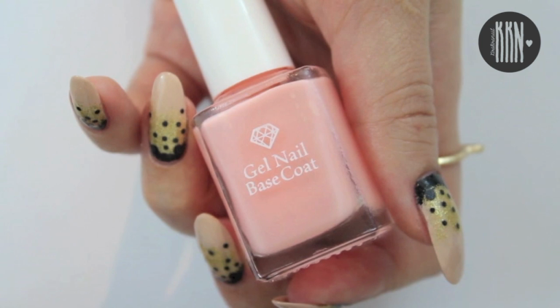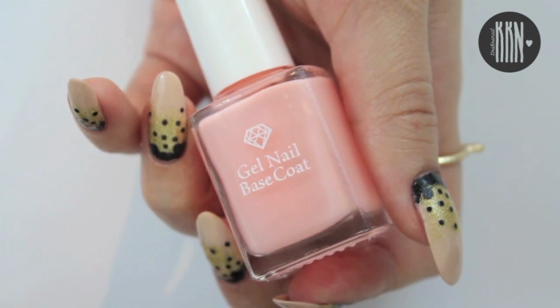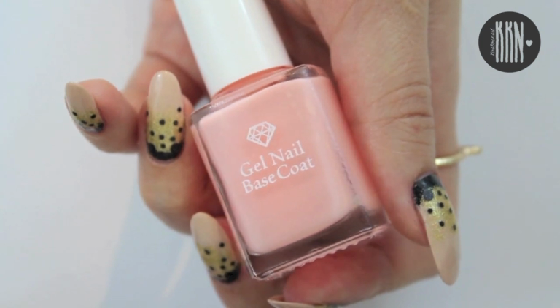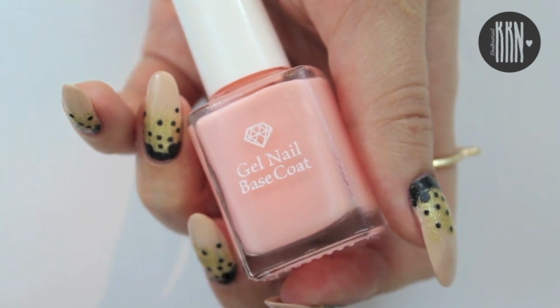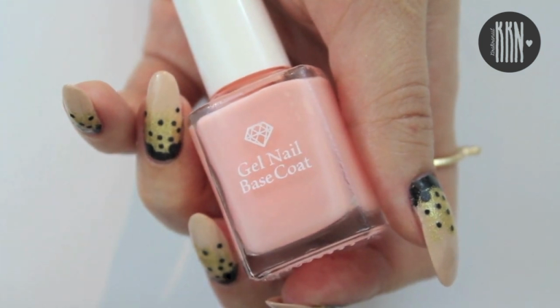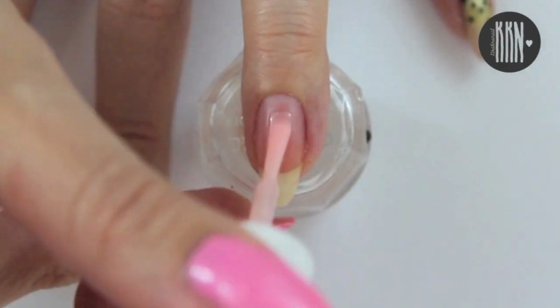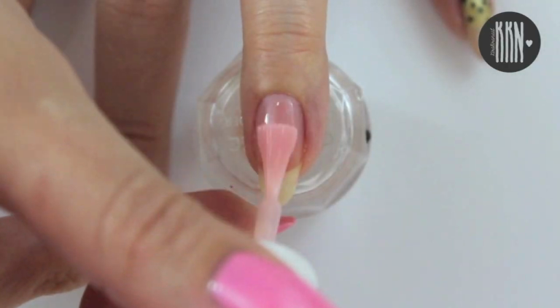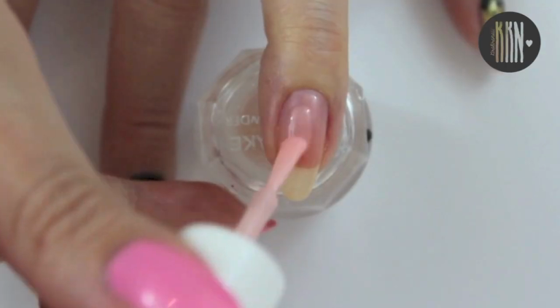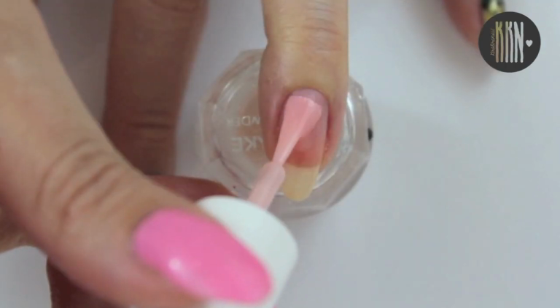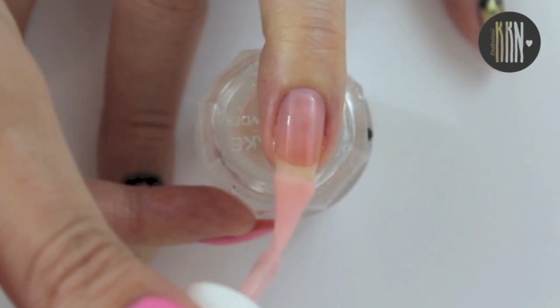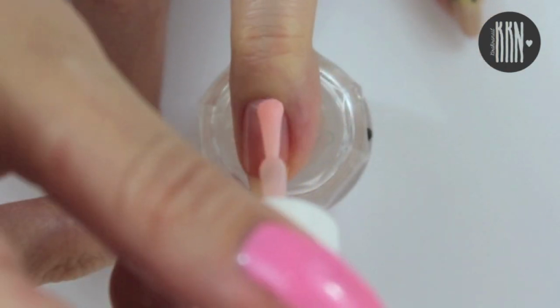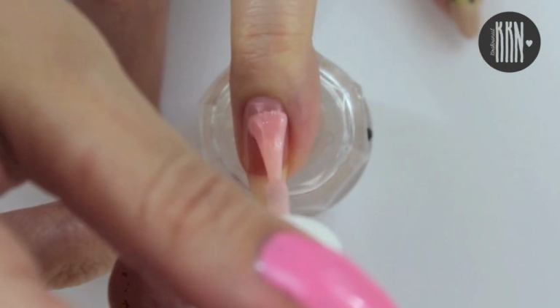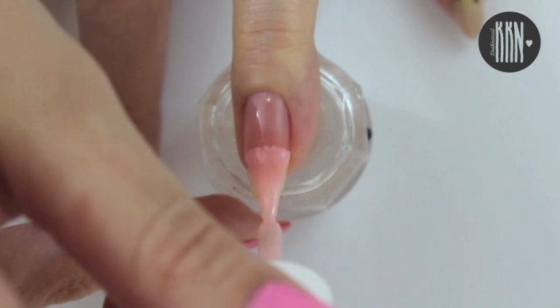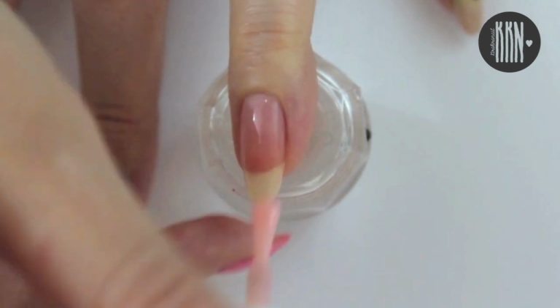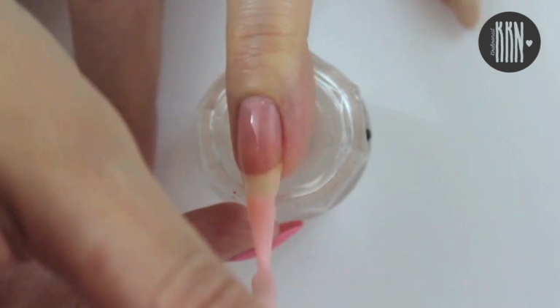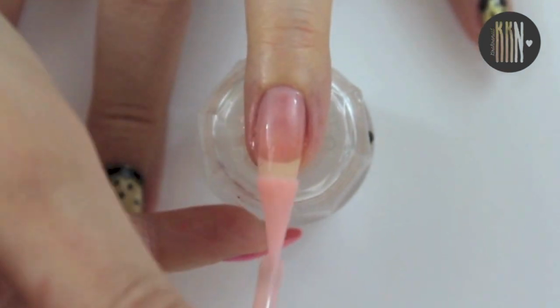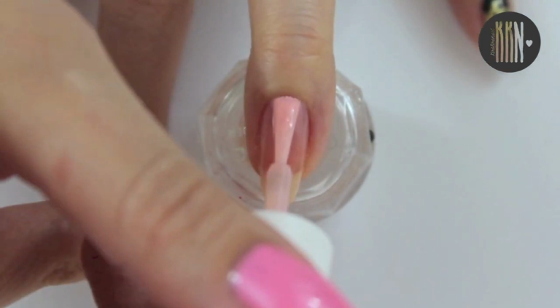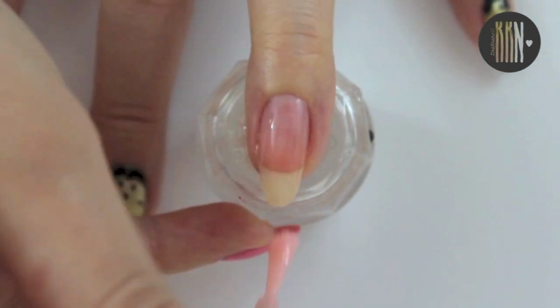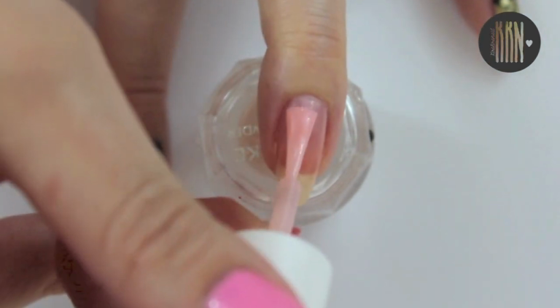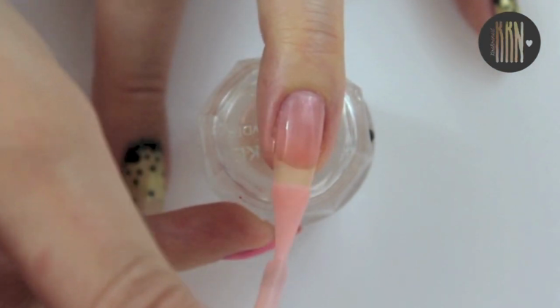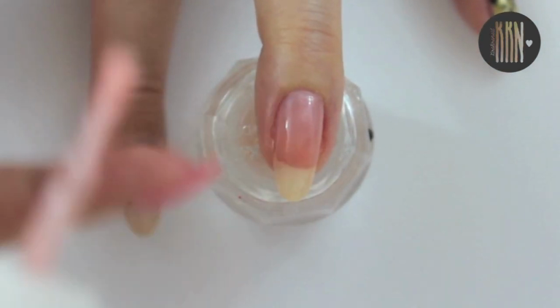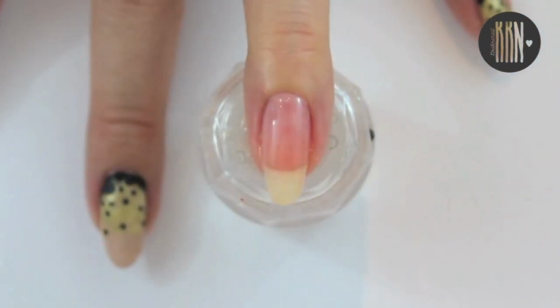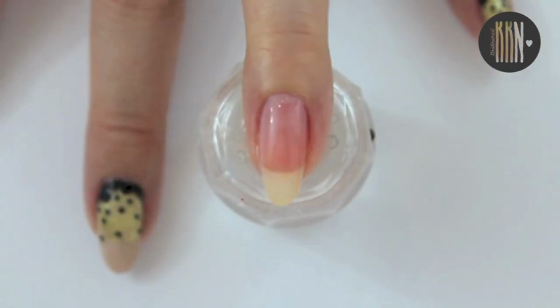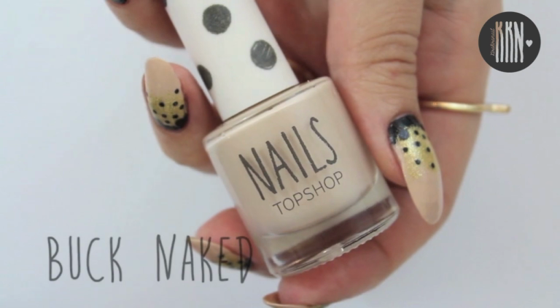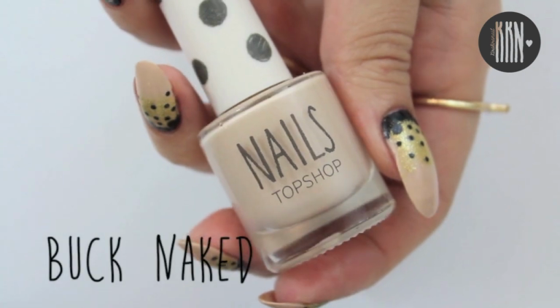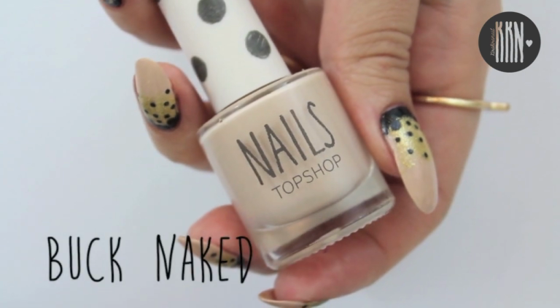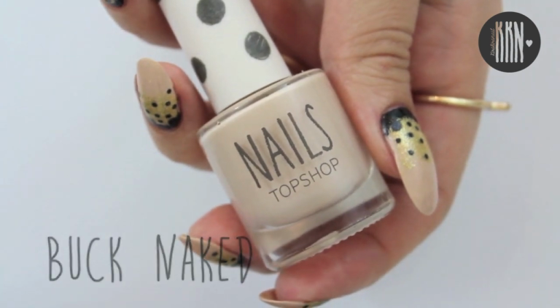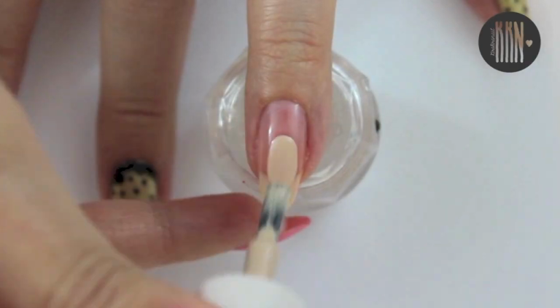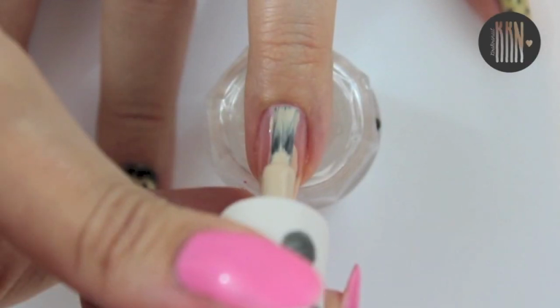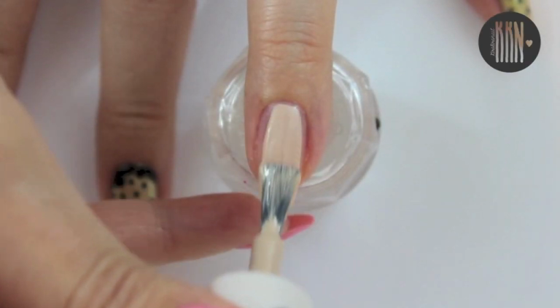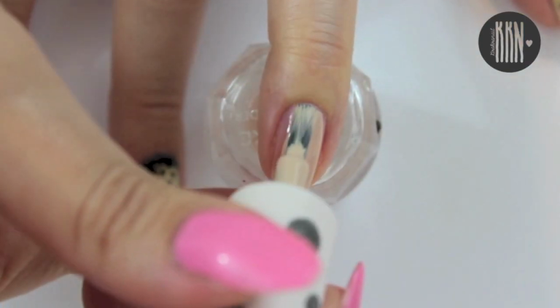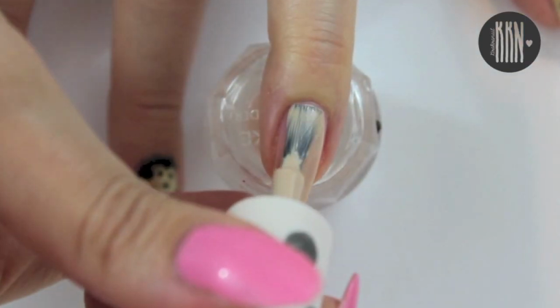Start off with a base coat on each nail. Then apply a nude color on all your nails.